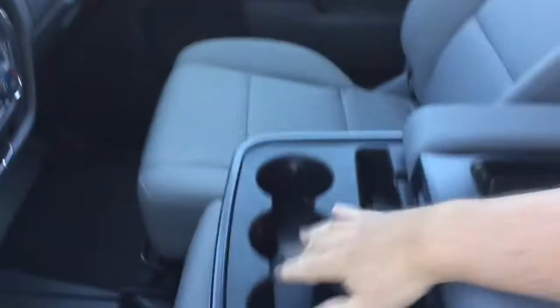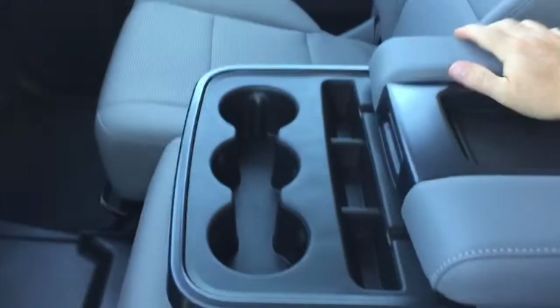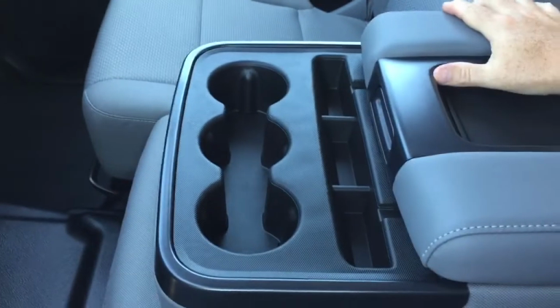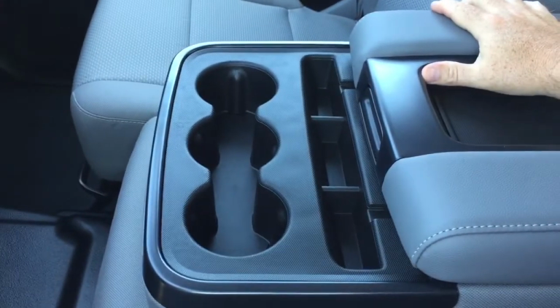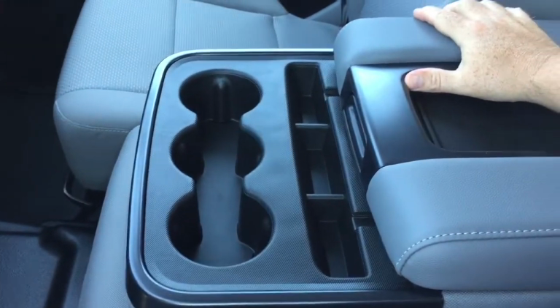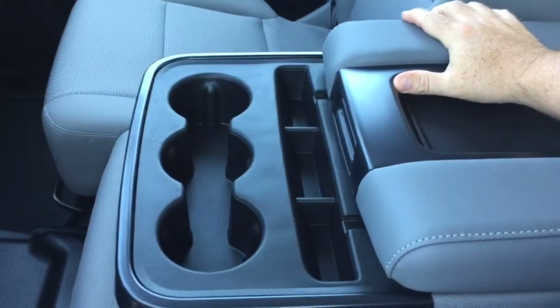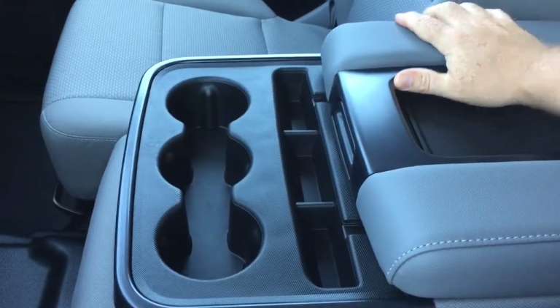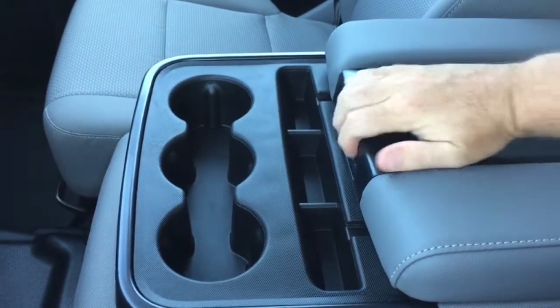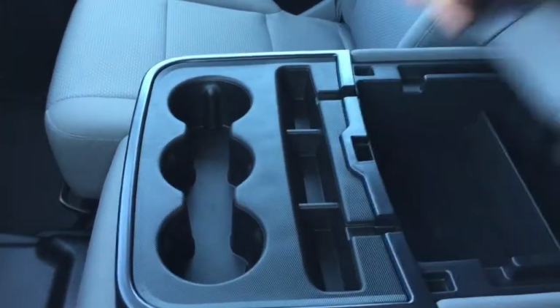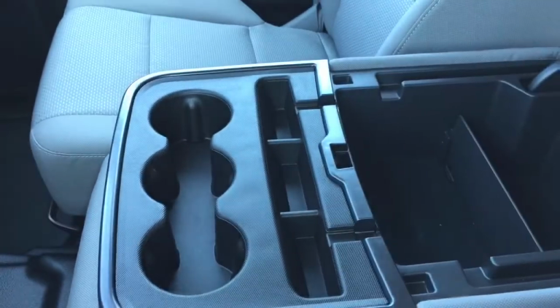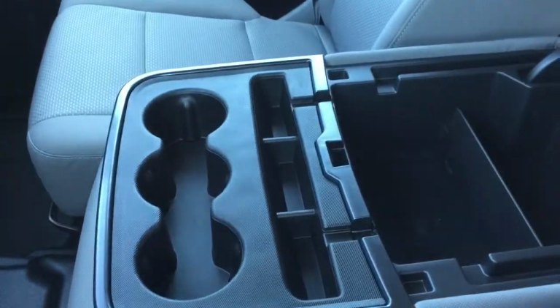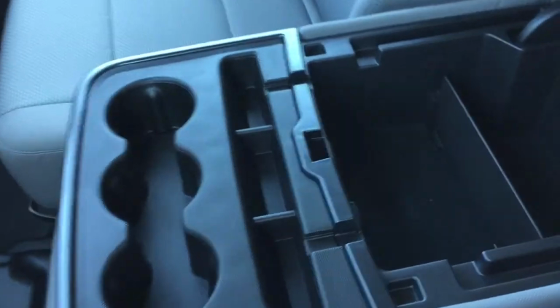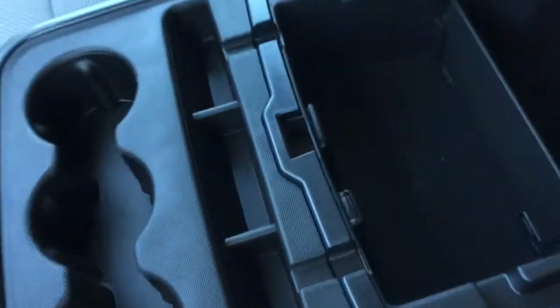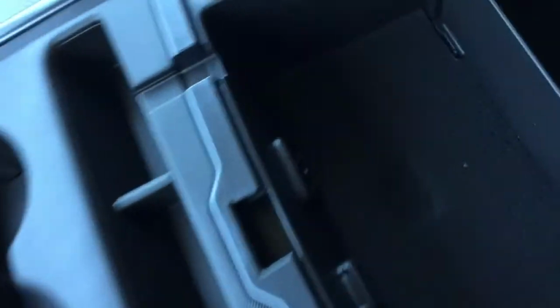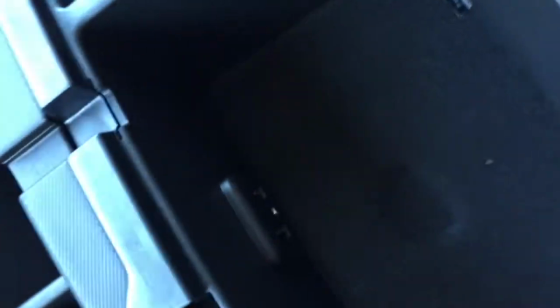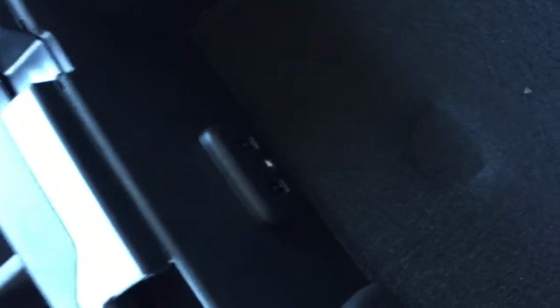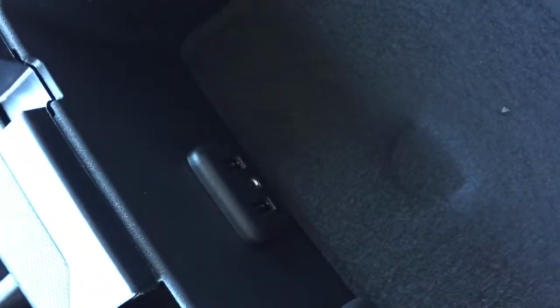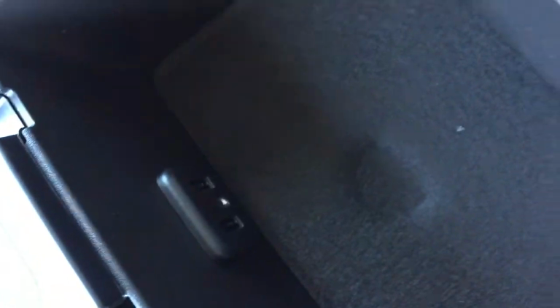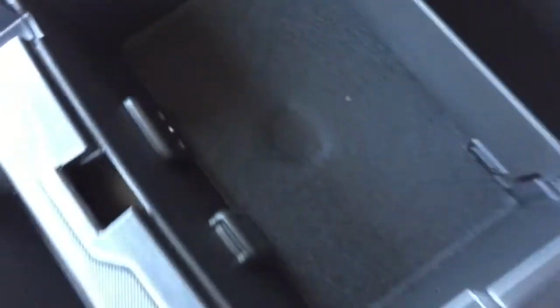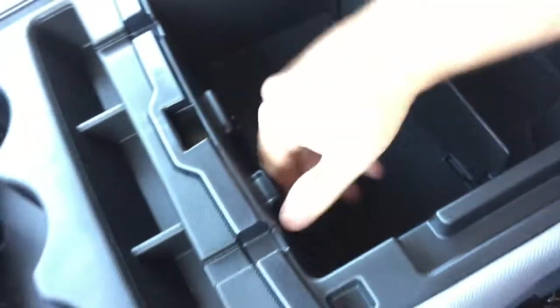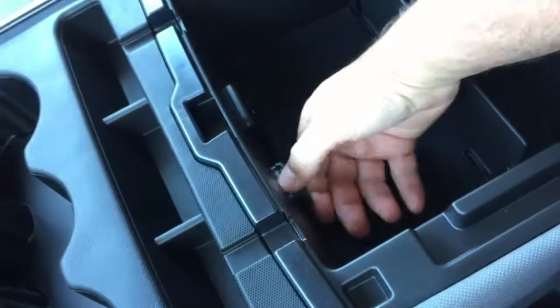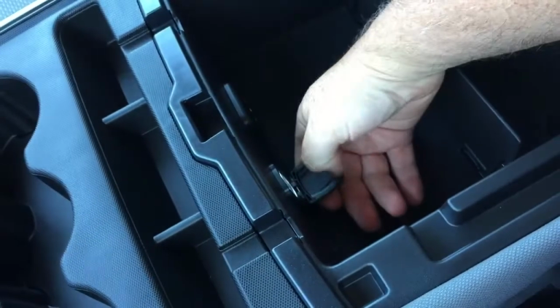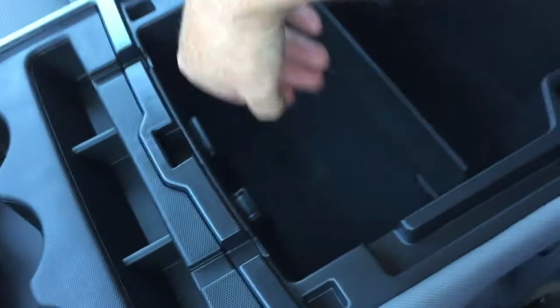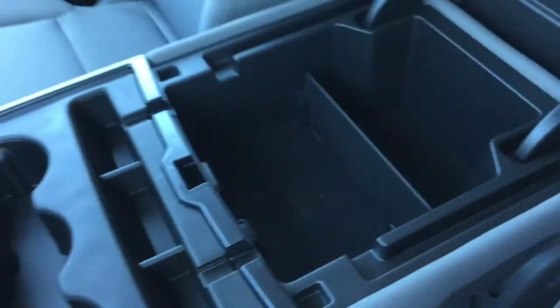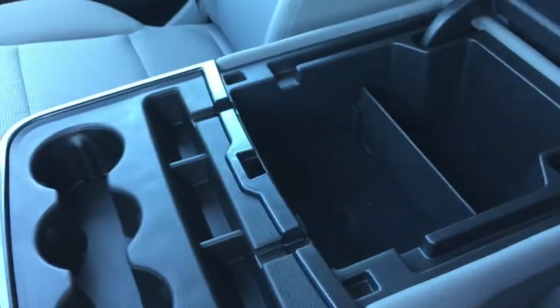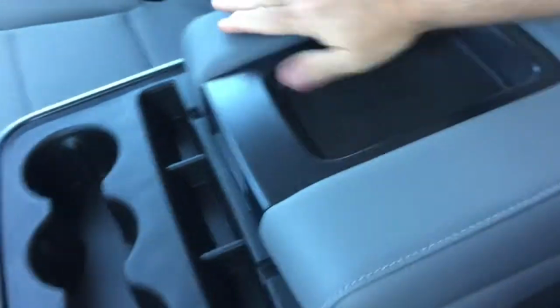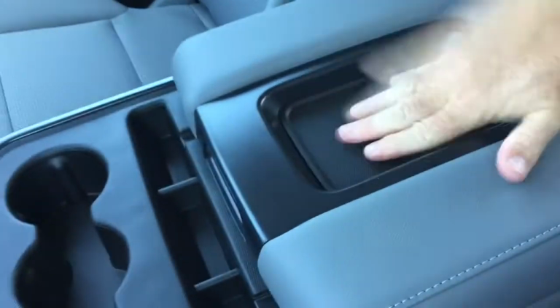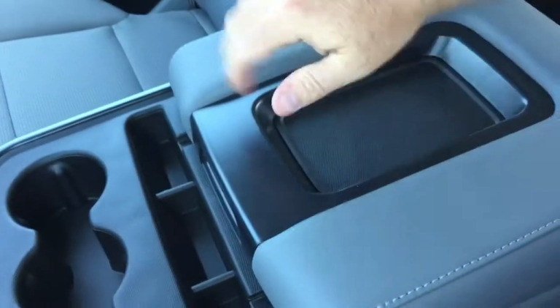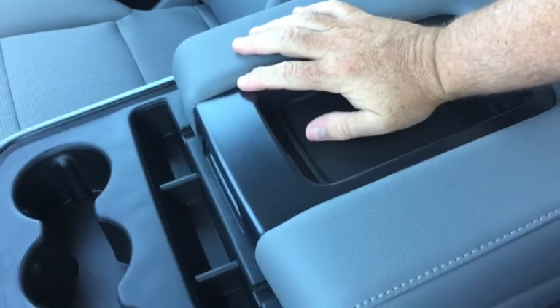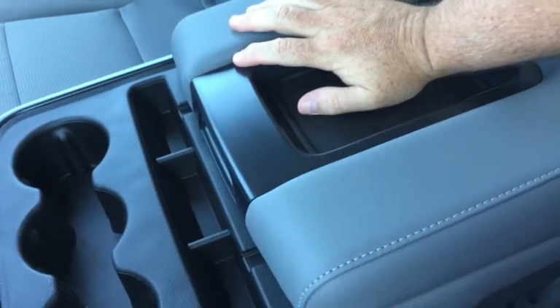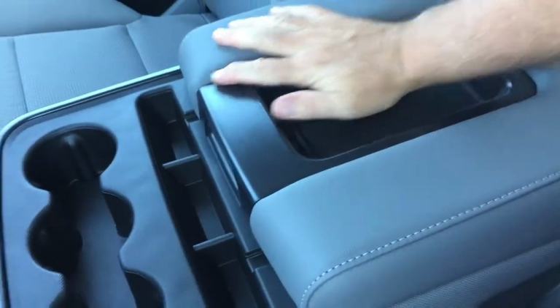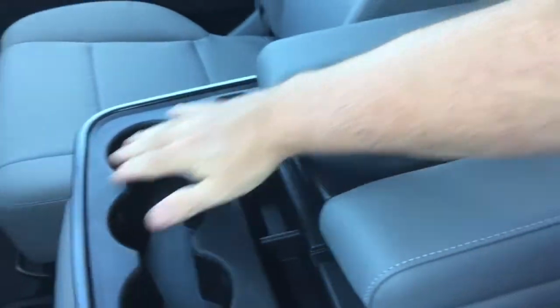The 40/20/40 split bench folds down with three cup holders. On the inside you have a pair of USB ports, an auxiliary input, and 12 volt power so you can rest and charge your devices right there.